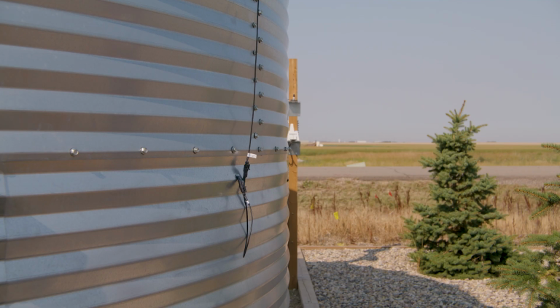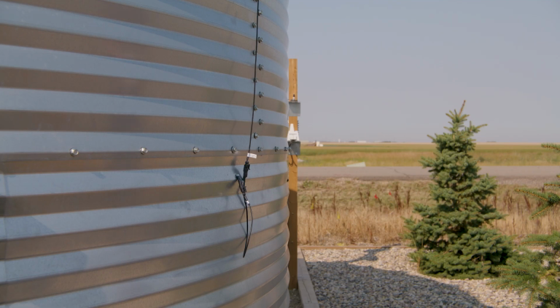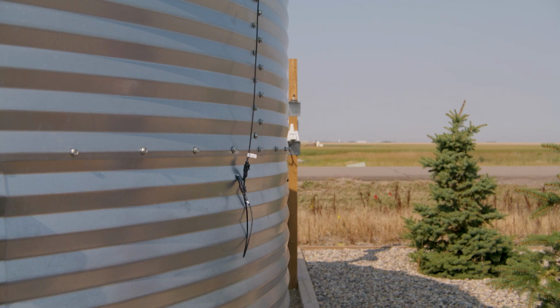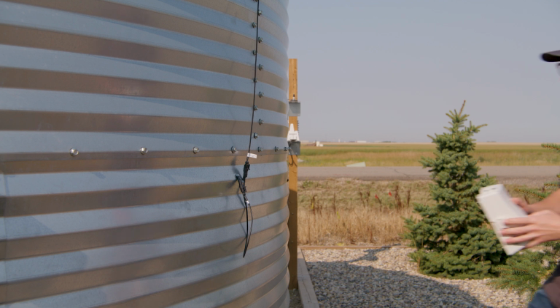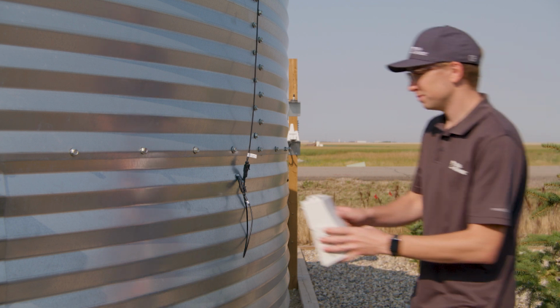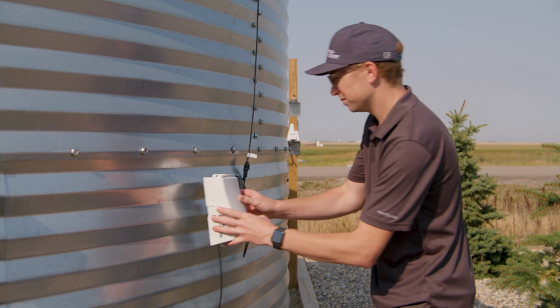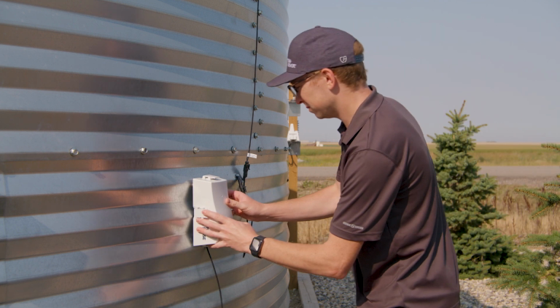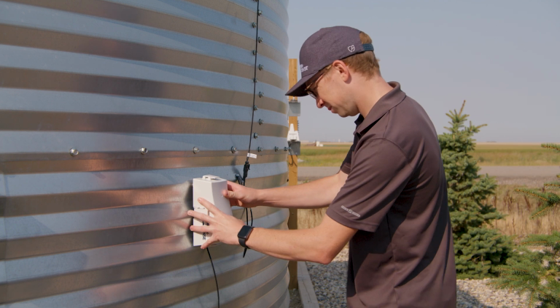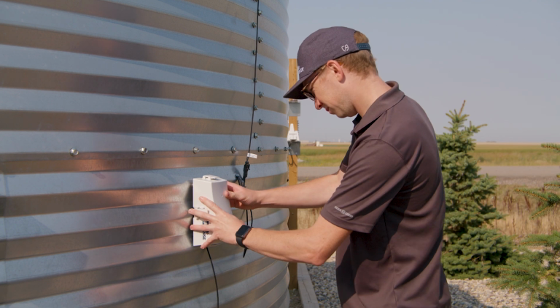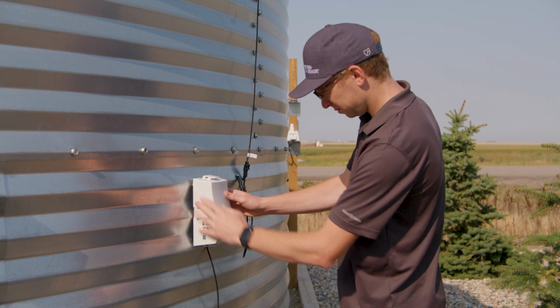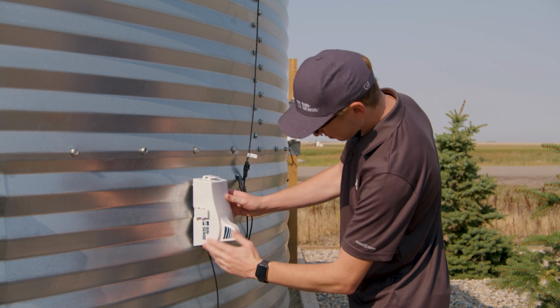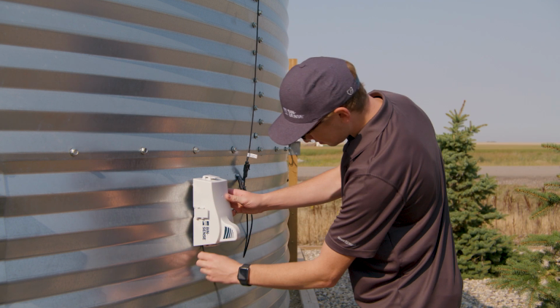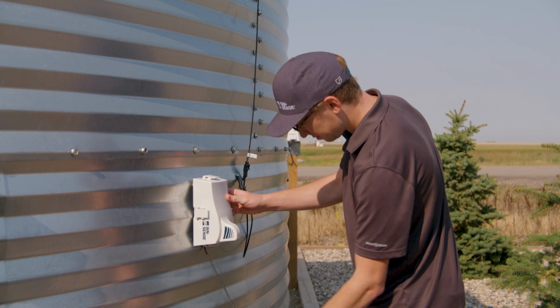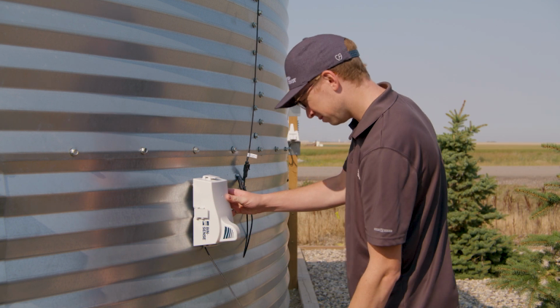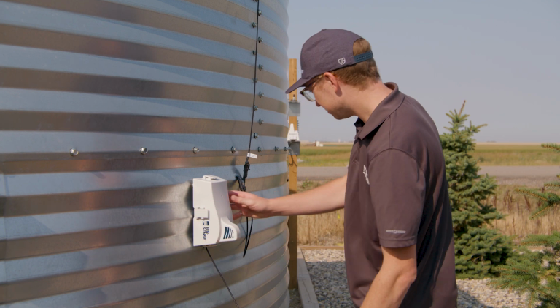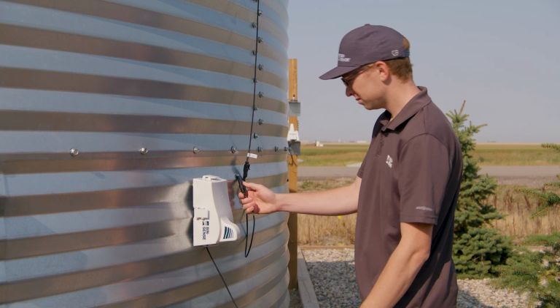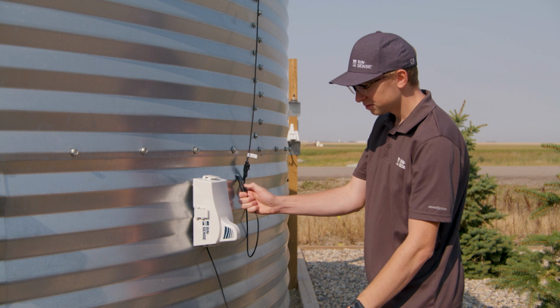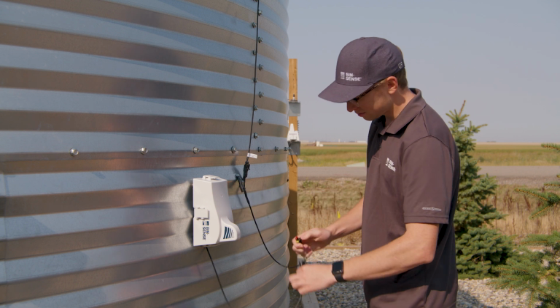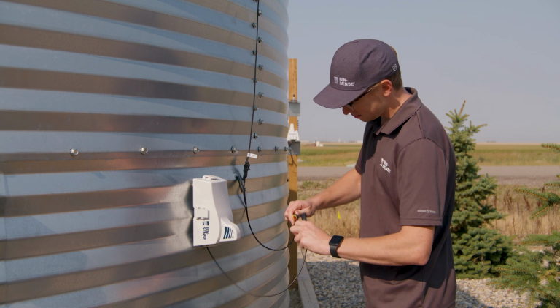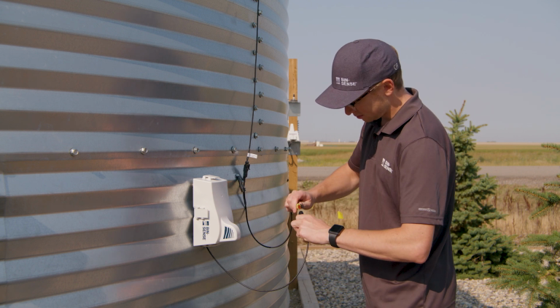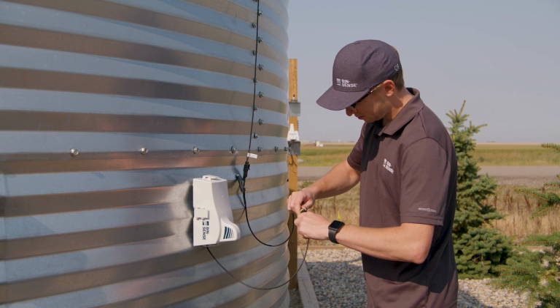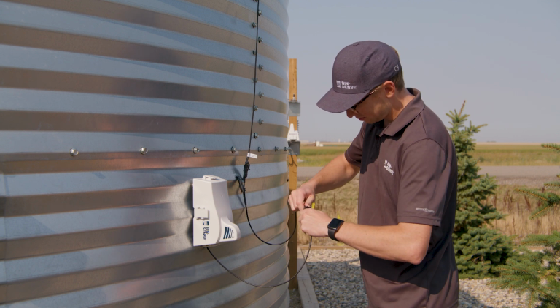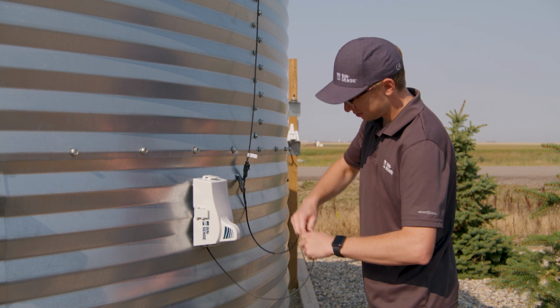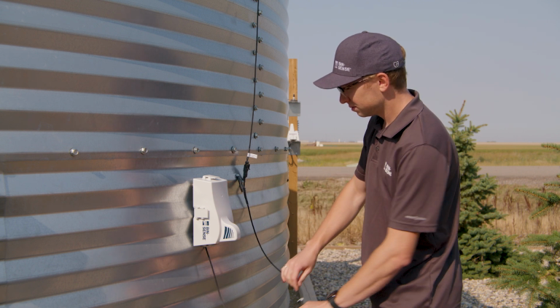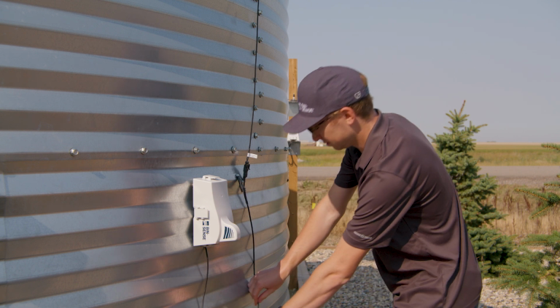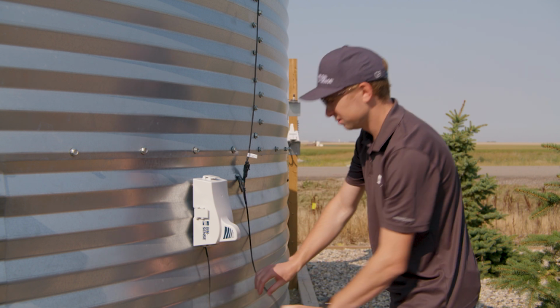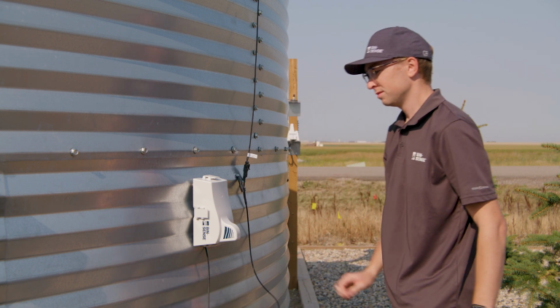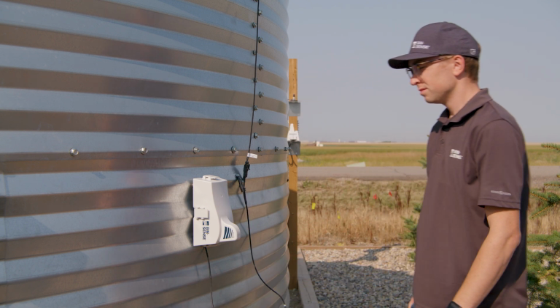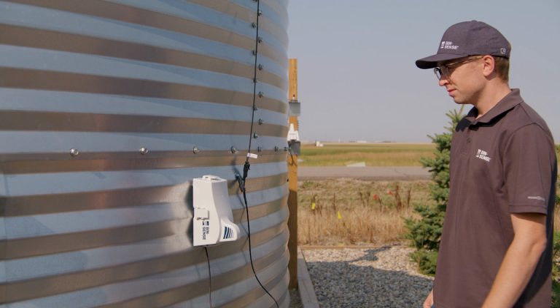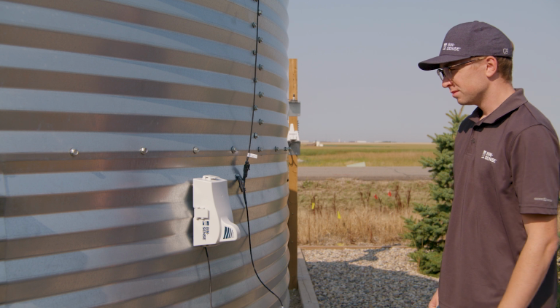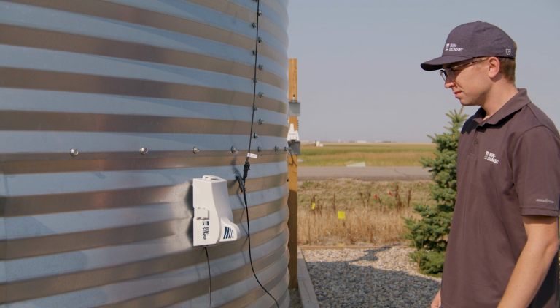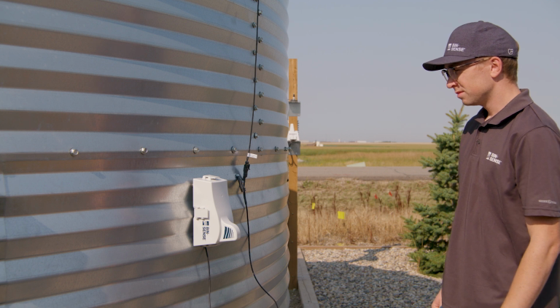When retrofitting Solo onto a bin previously monitored with Binsense Direct, we recommend installing the Solo unit at the bottom of the bin connected to the existing ground-level direct link cable connection. This eliminates the need to climb the bin during installation.